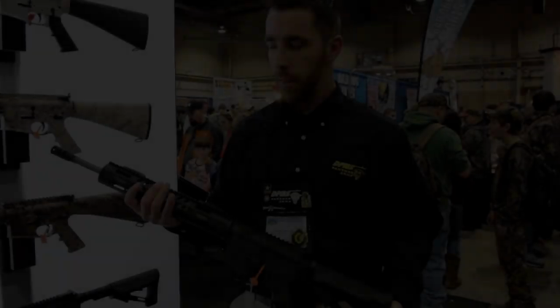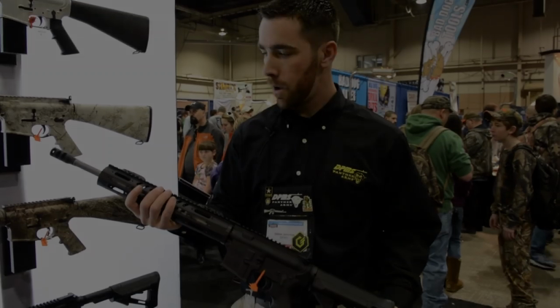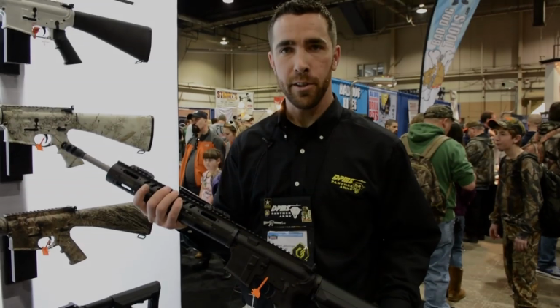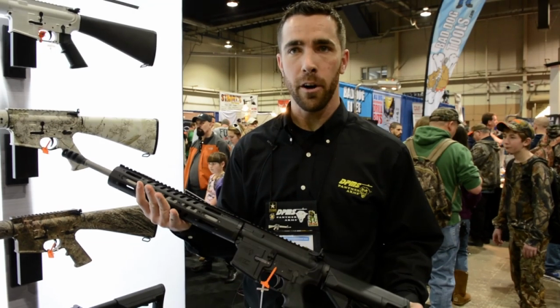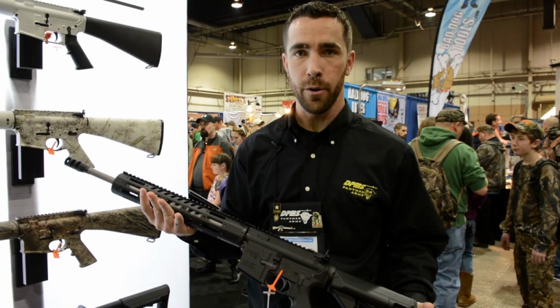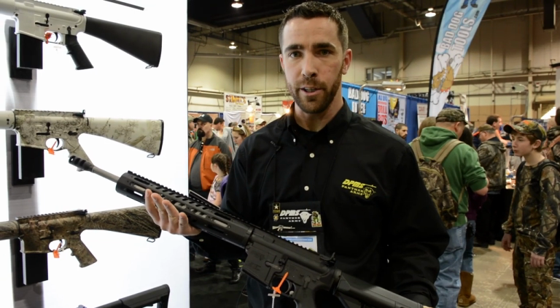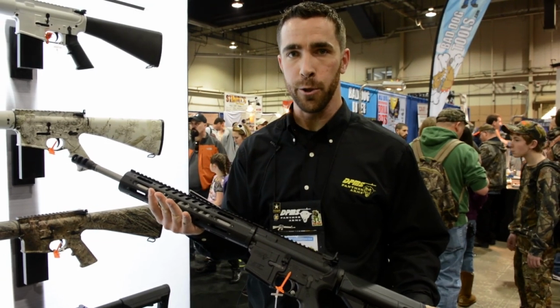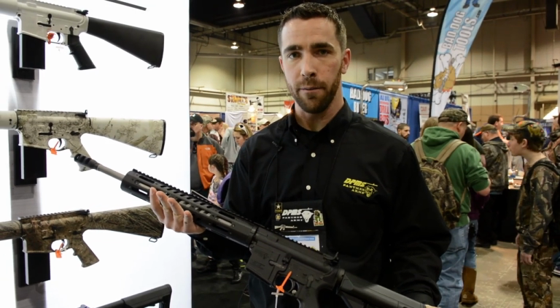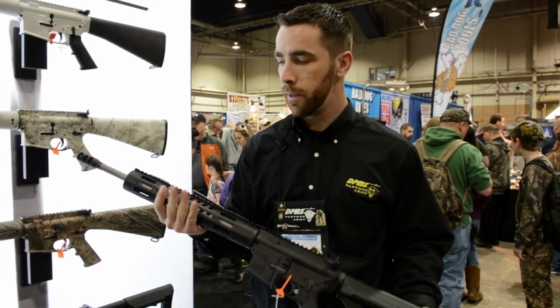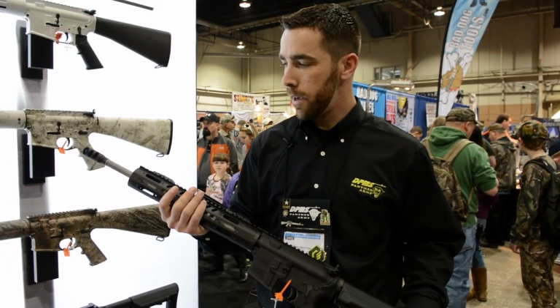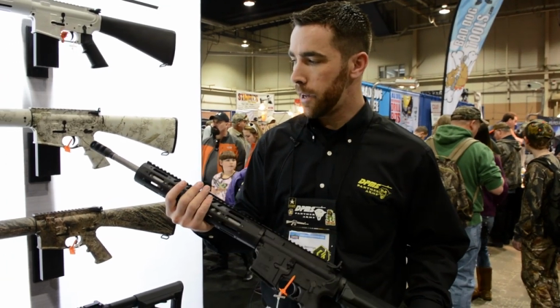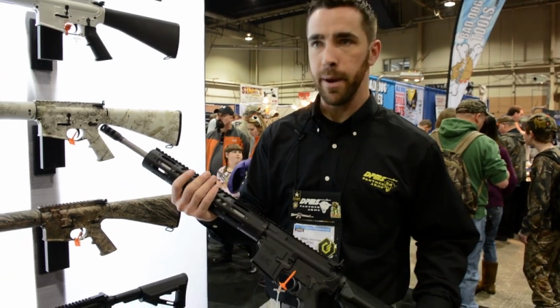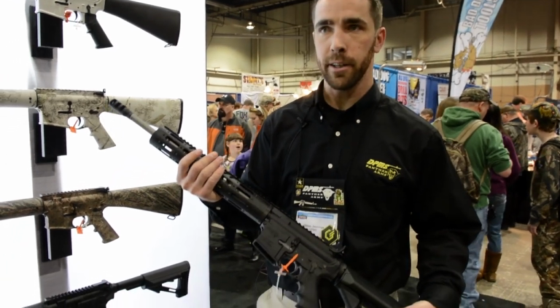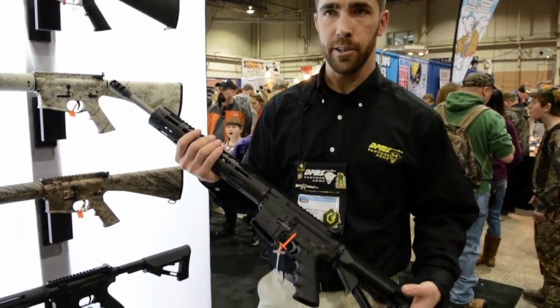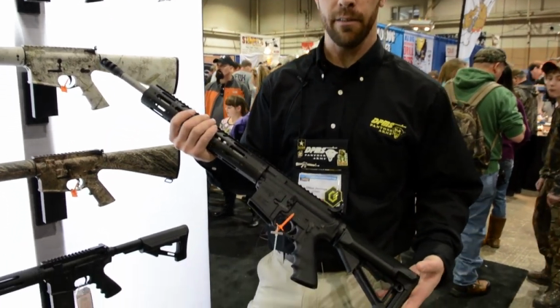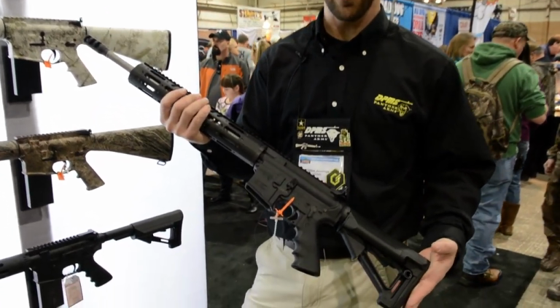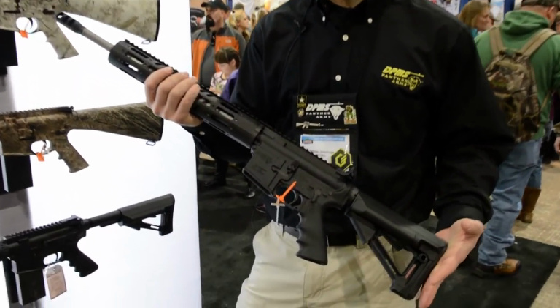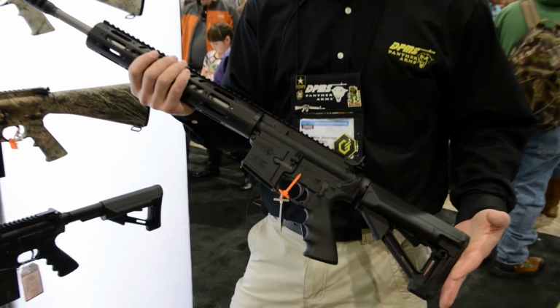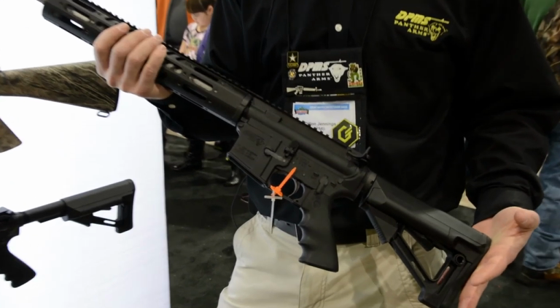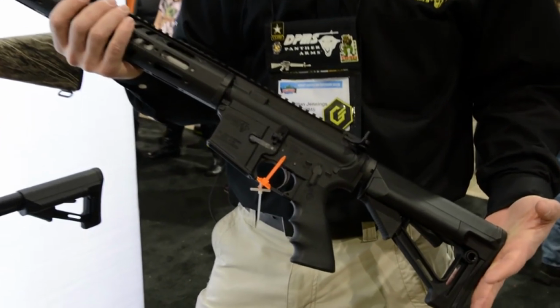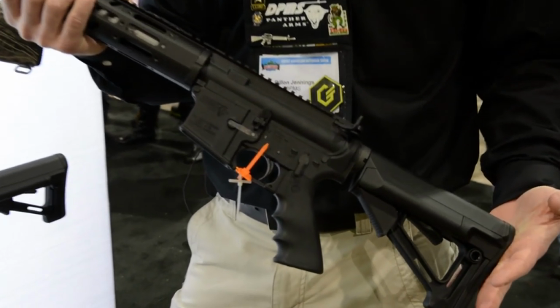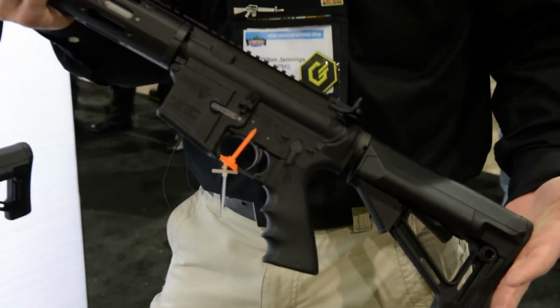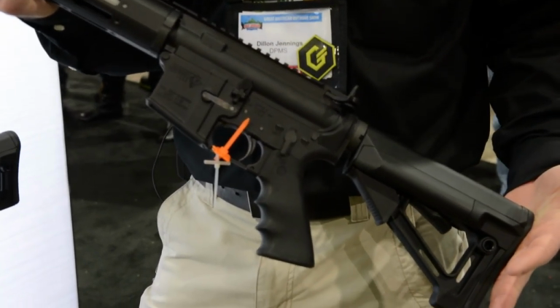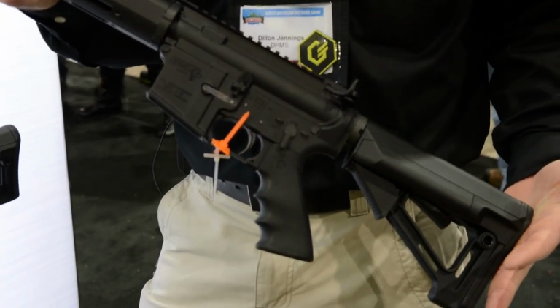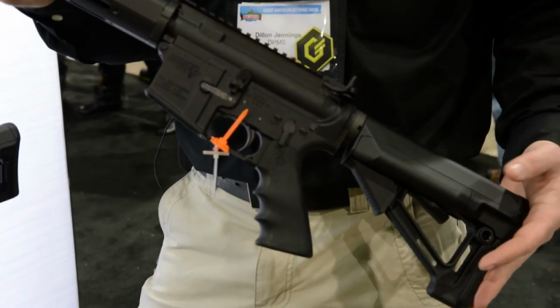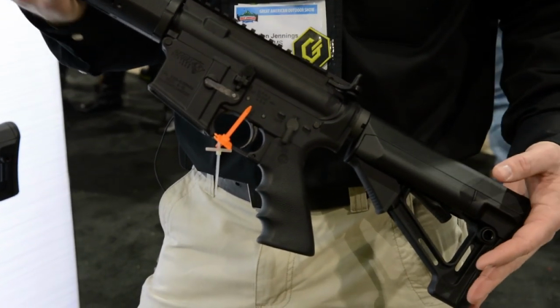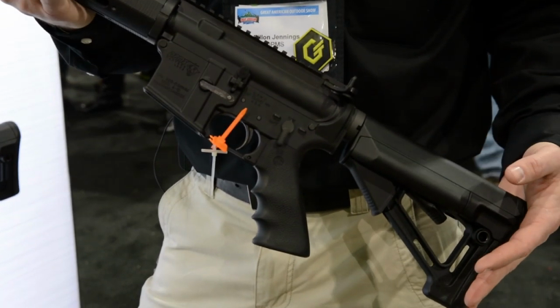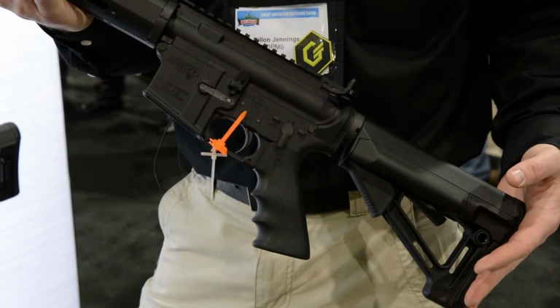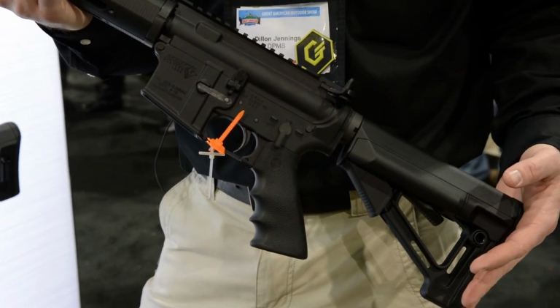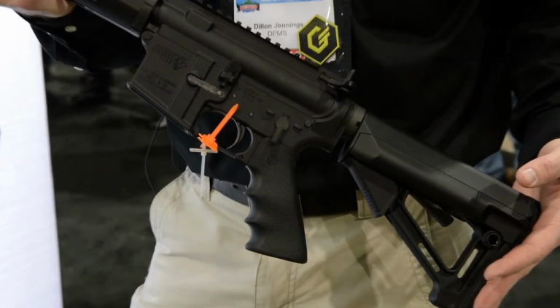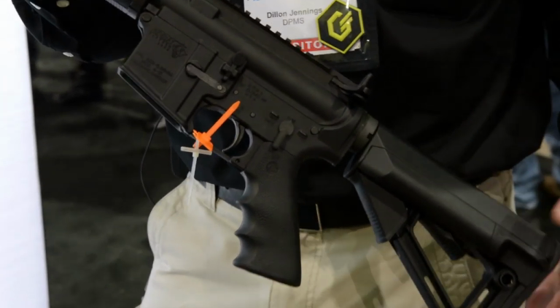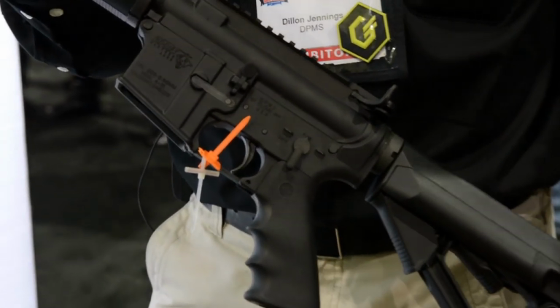This is our new 3G2 rifle. This gun is basically designed for anybody that wants to get into three-gun action shooting. It's got everything a shooter would need for that kind of shooting.